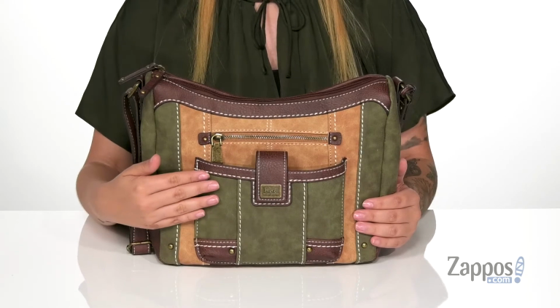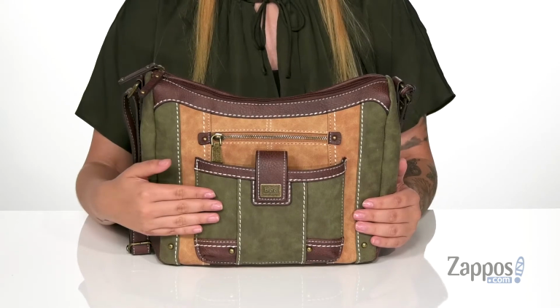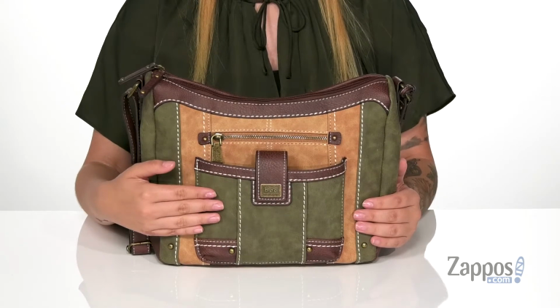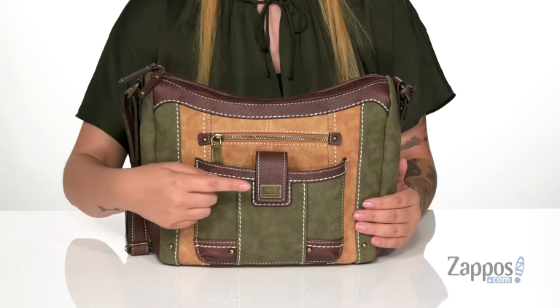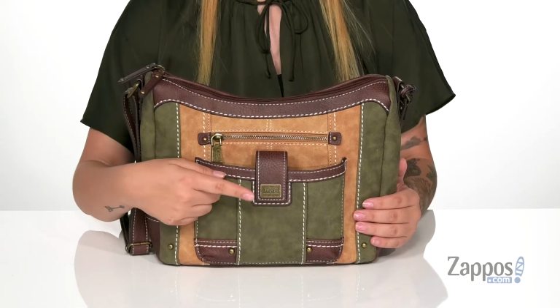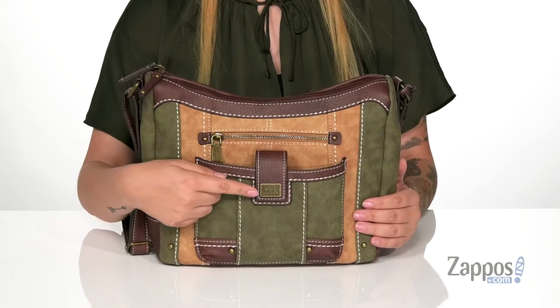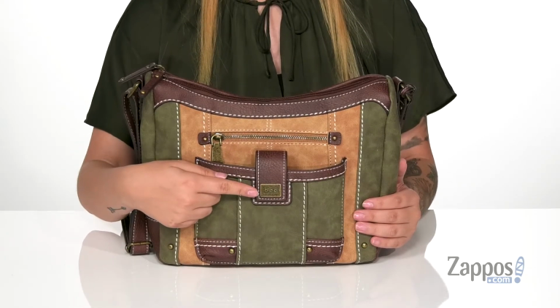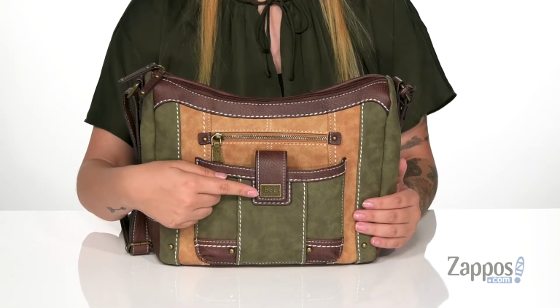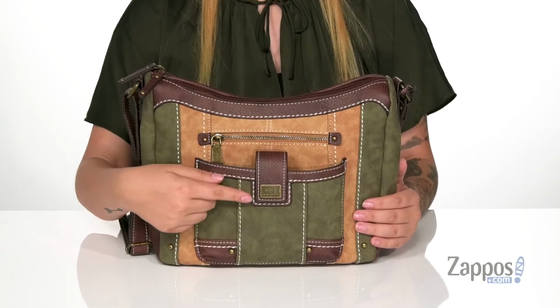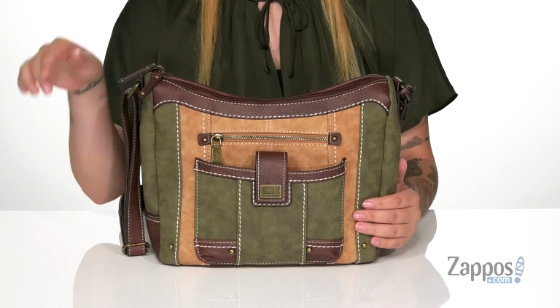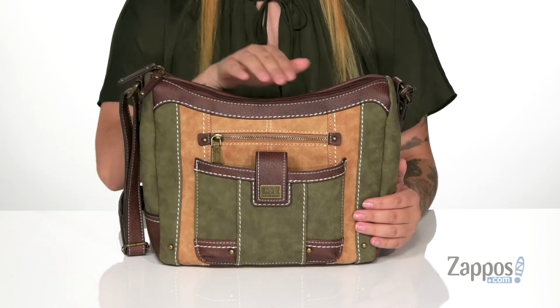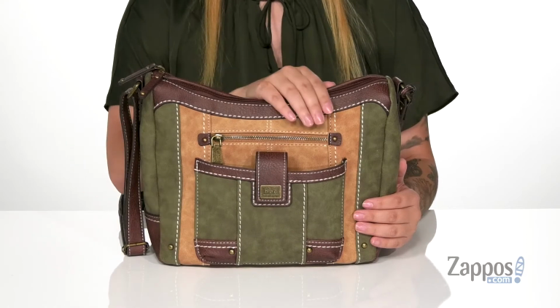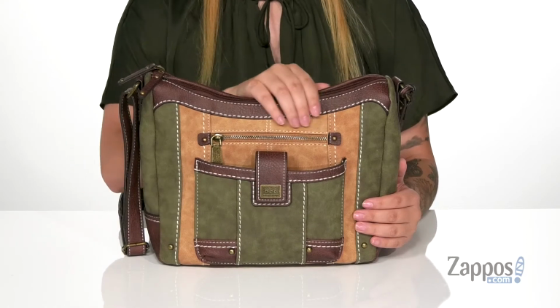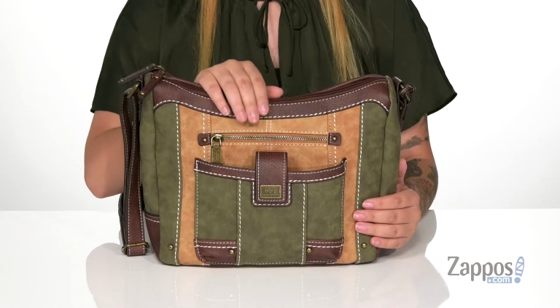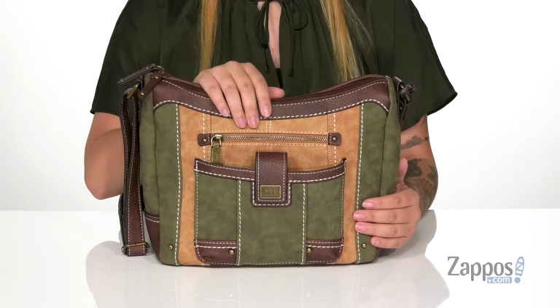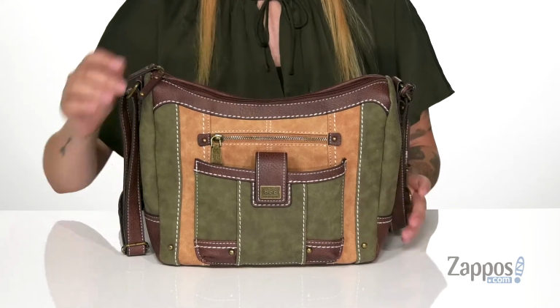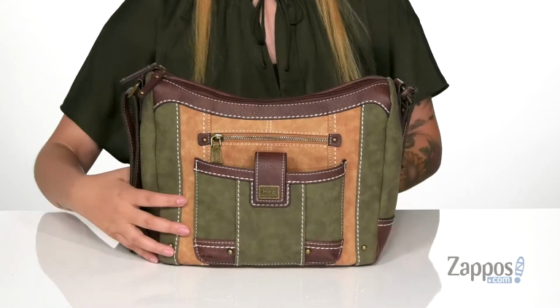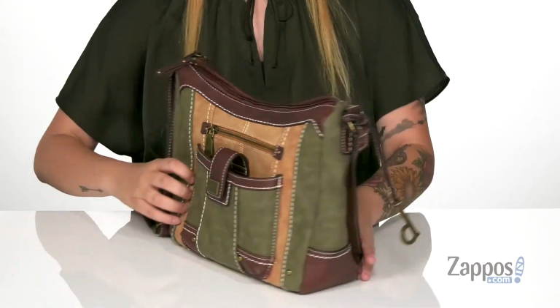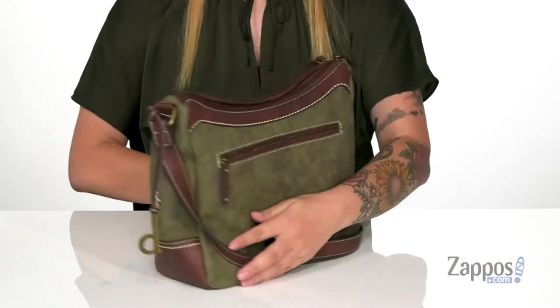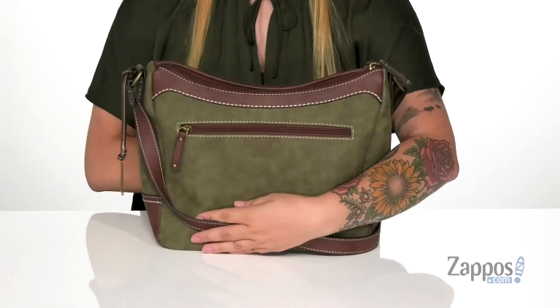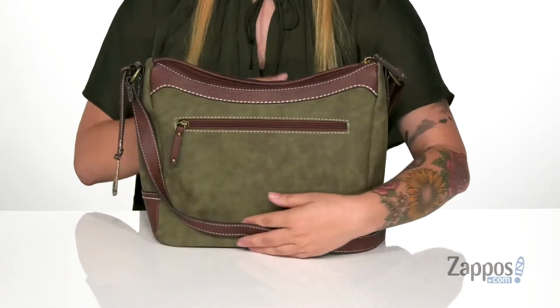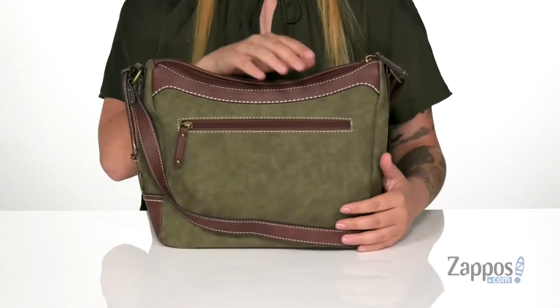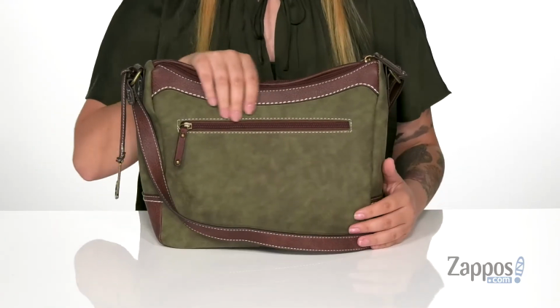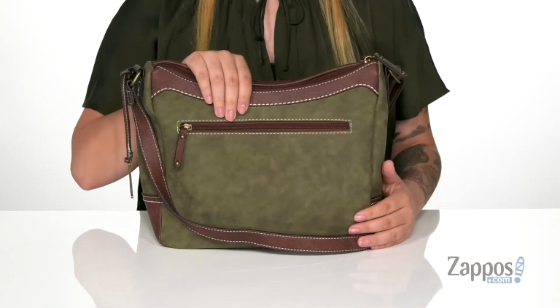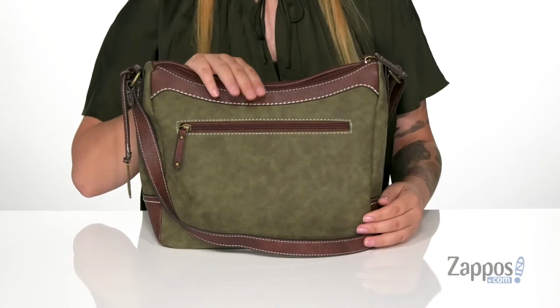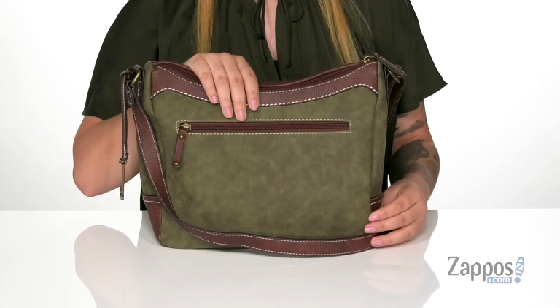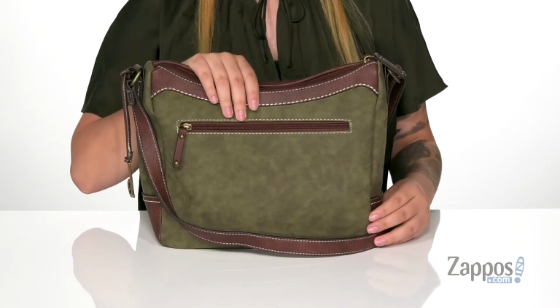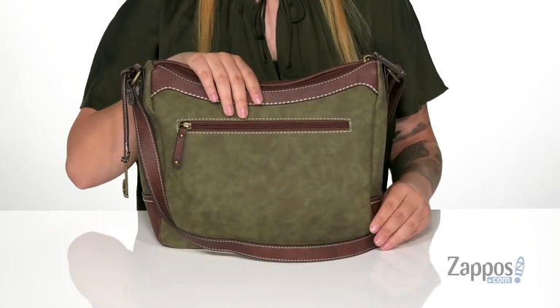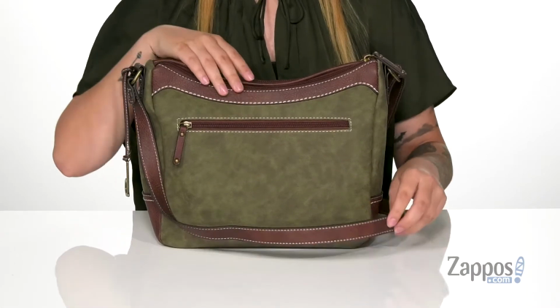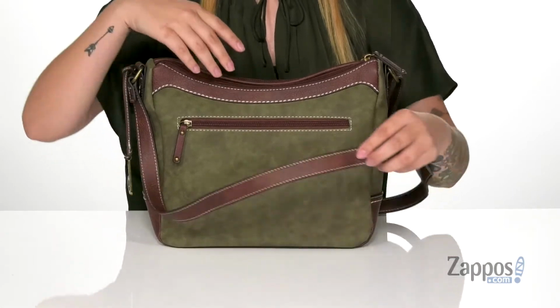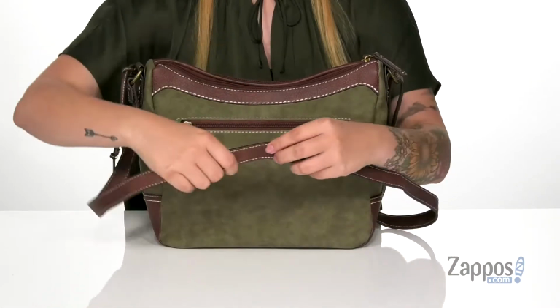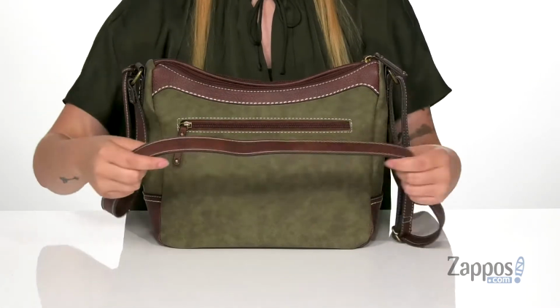On the front of this bag is a slip pocket that has a magnetic snap closure. Right behind that is a small zip pocket. On the back of this bag is a larger zip pocket where you can store some smaller items.